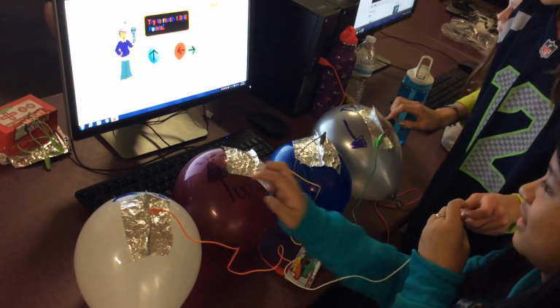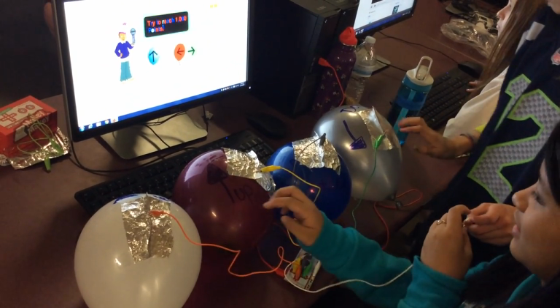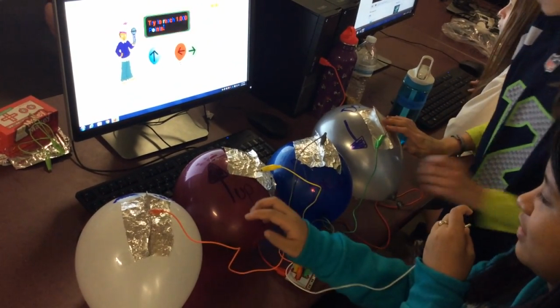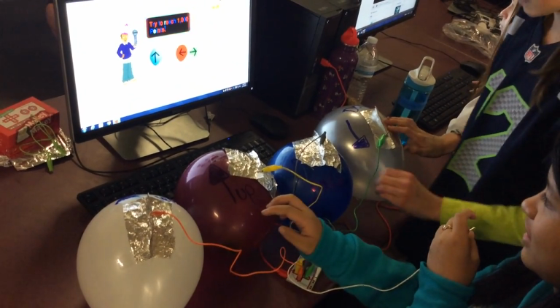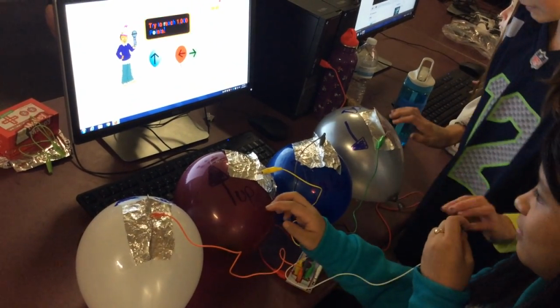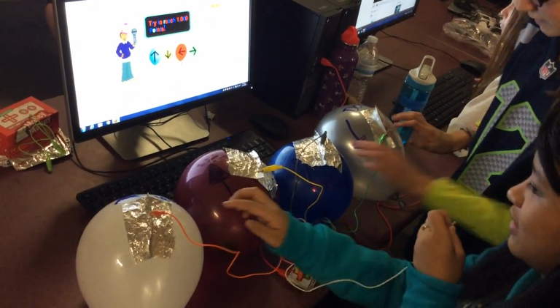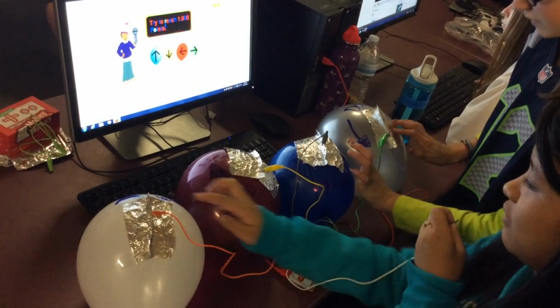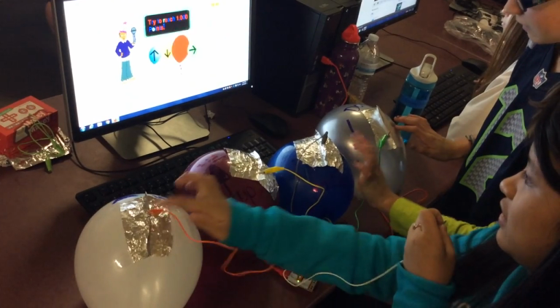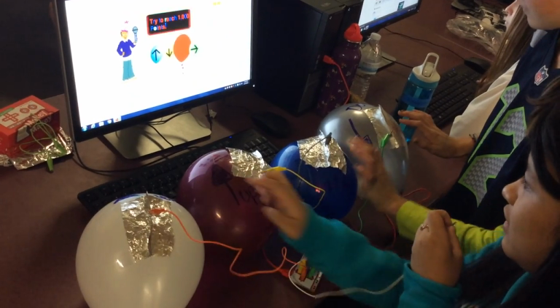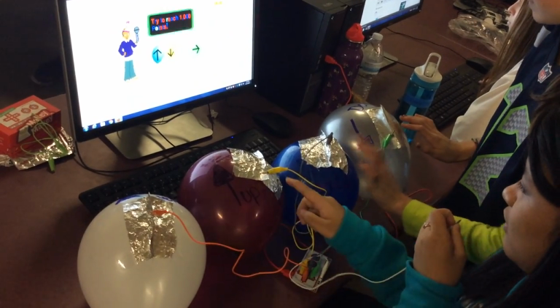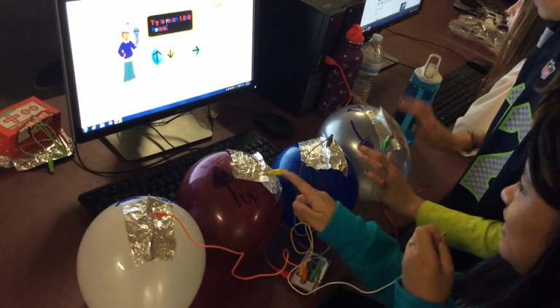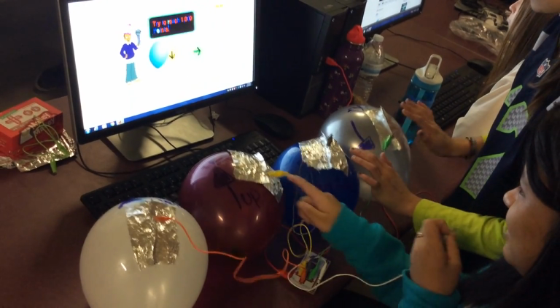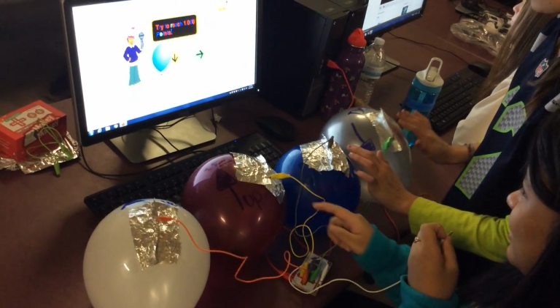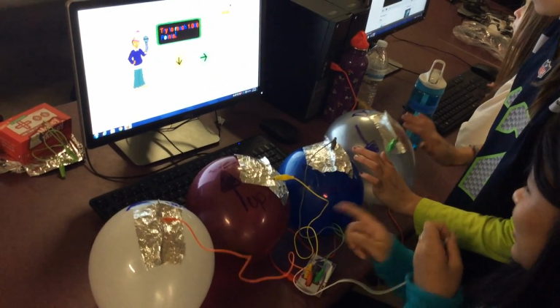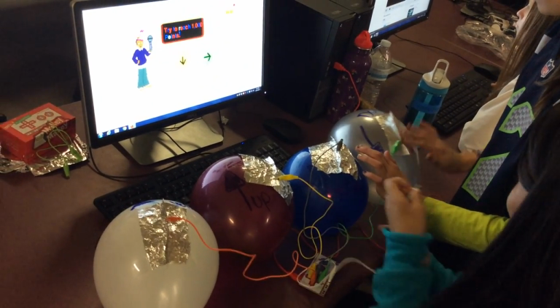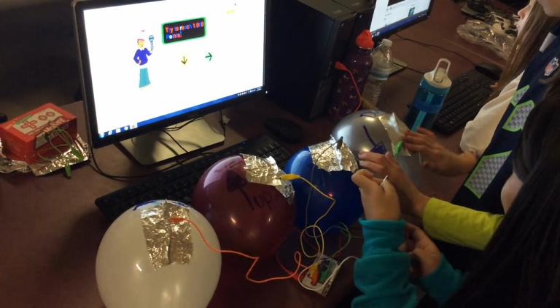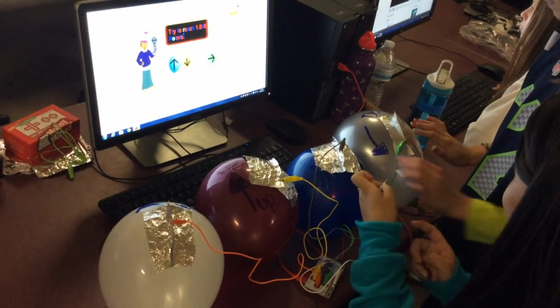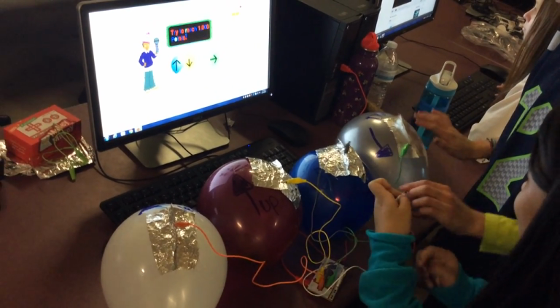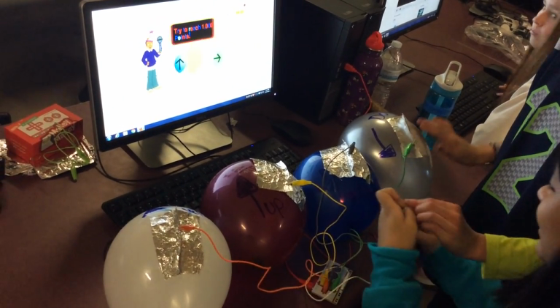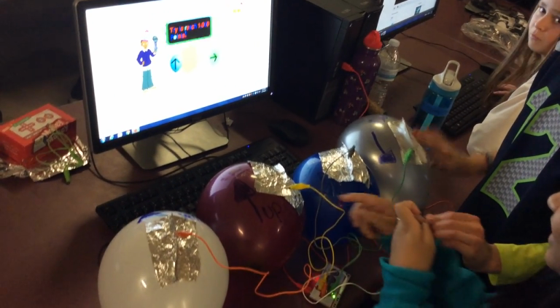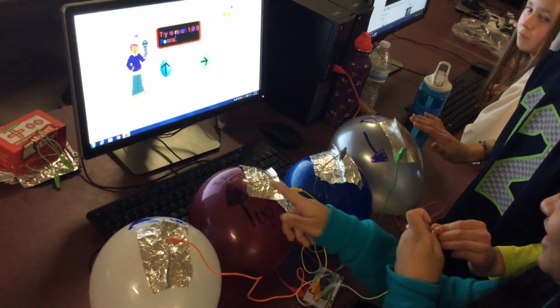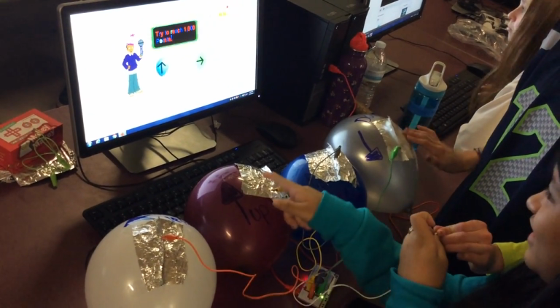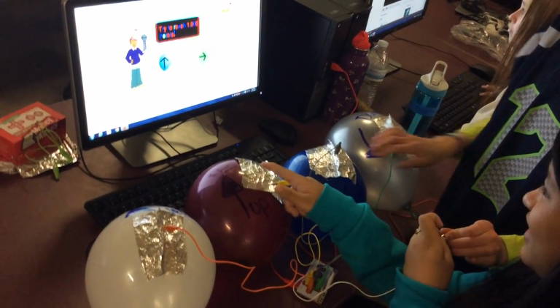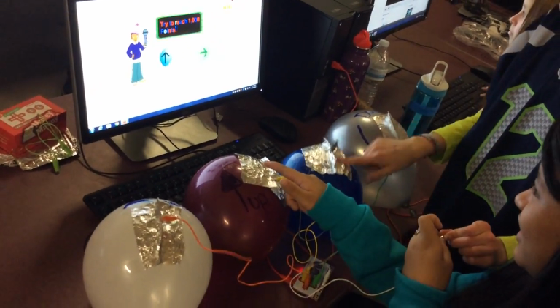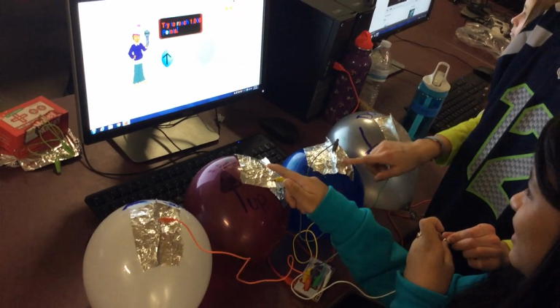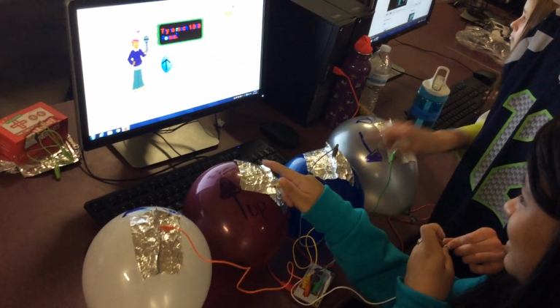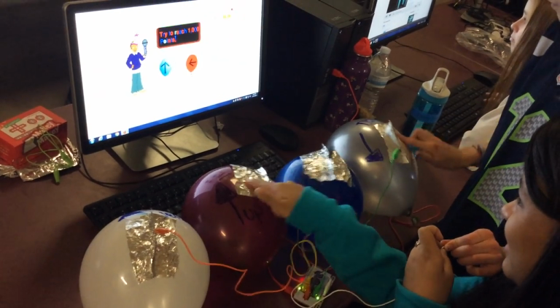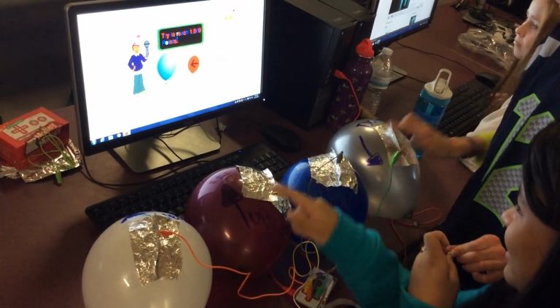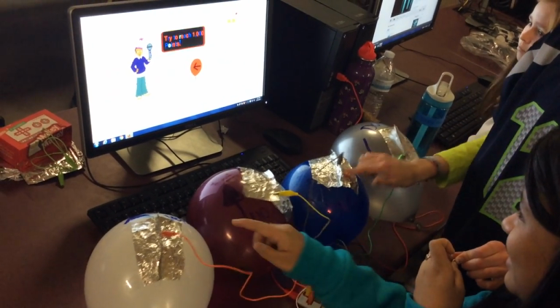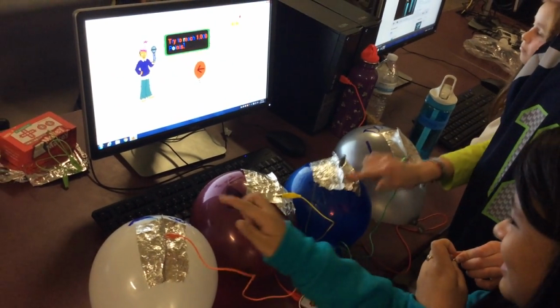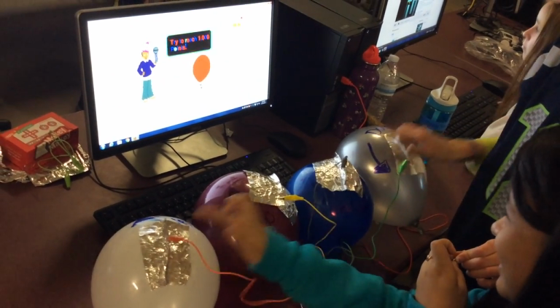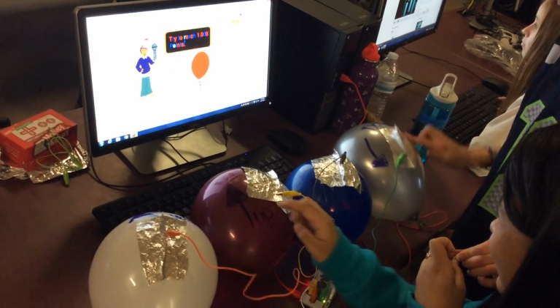Go! Faster! Get them! You got them. Nope, there's another one back. Get rid of it. Nope, there's another one back. There's another one back.